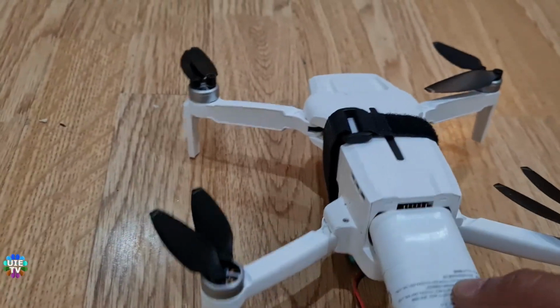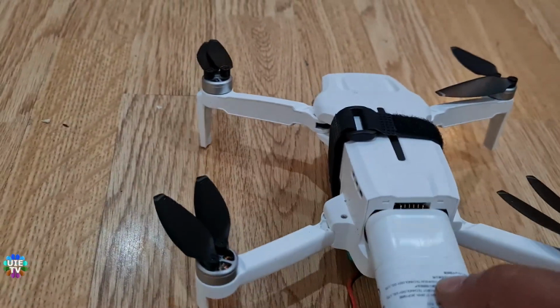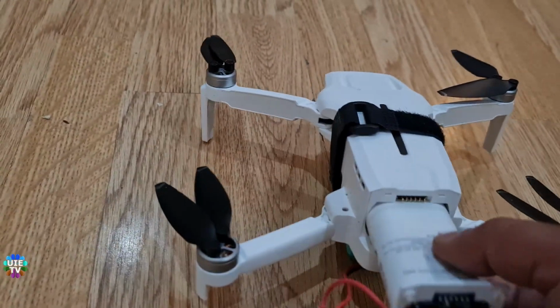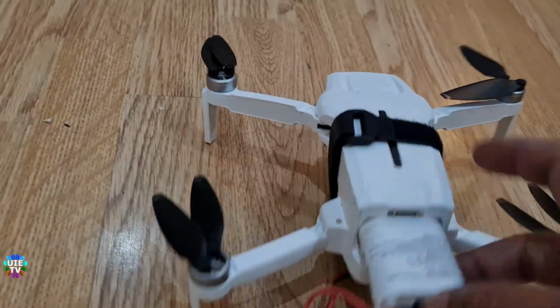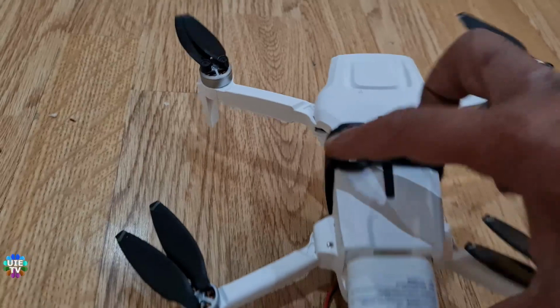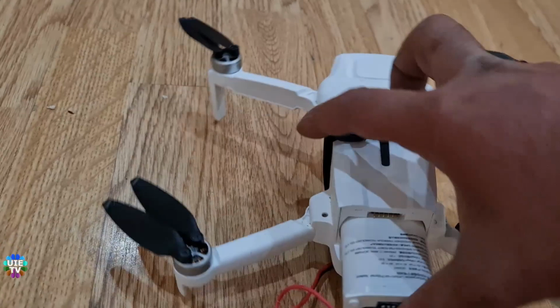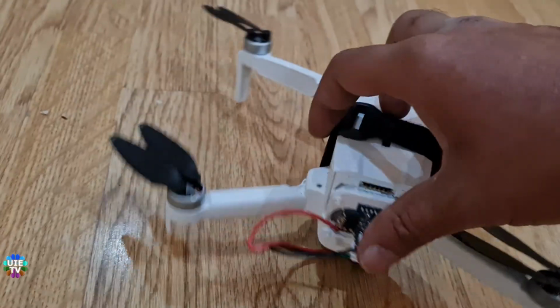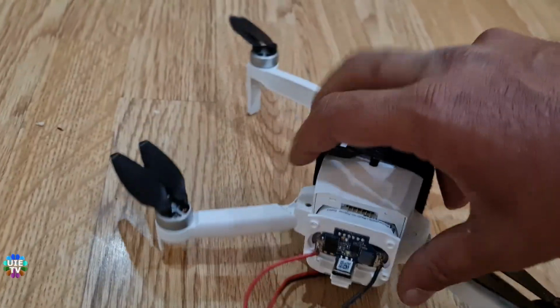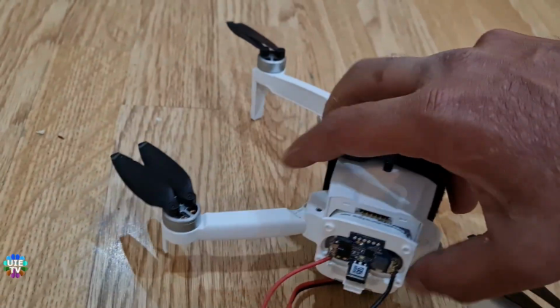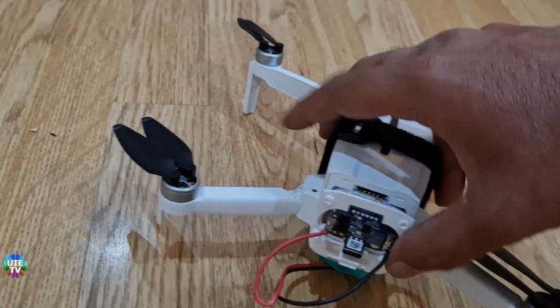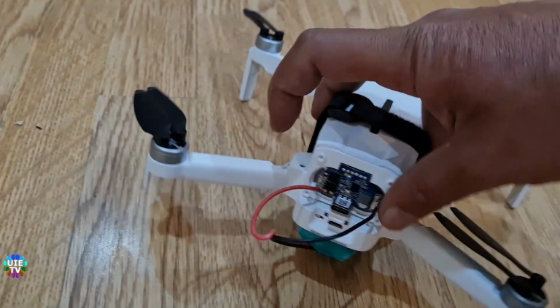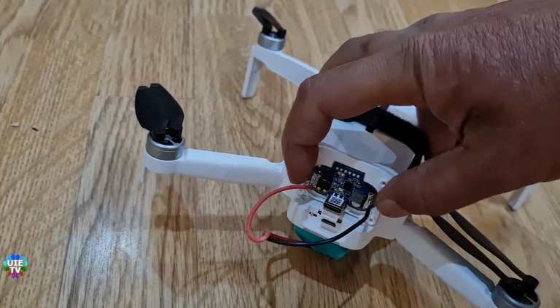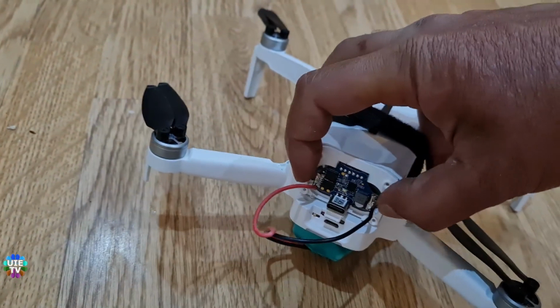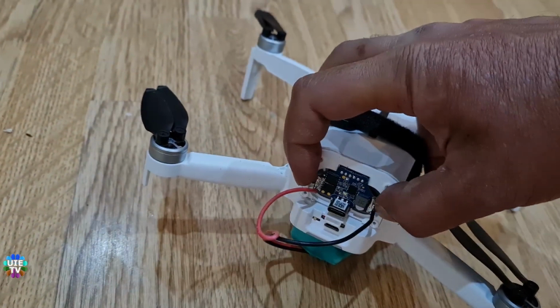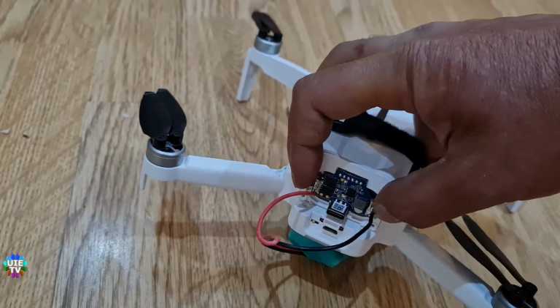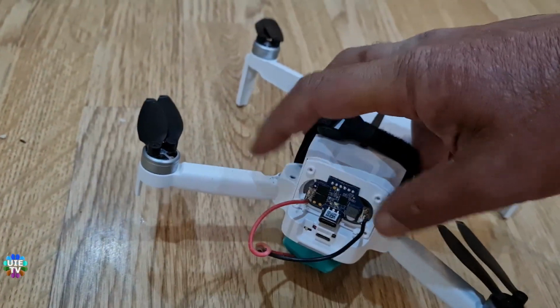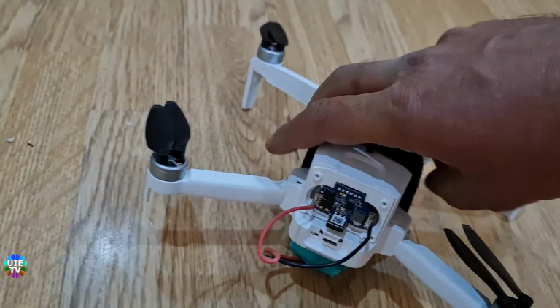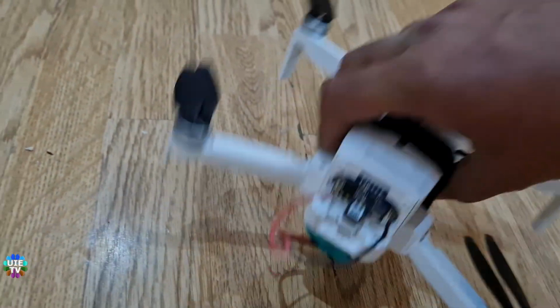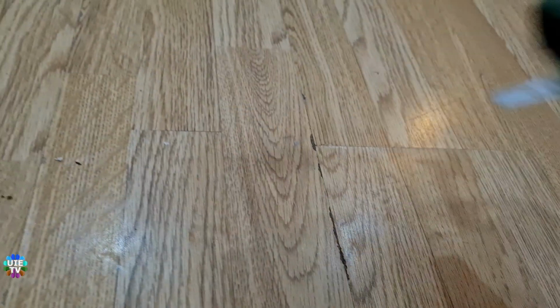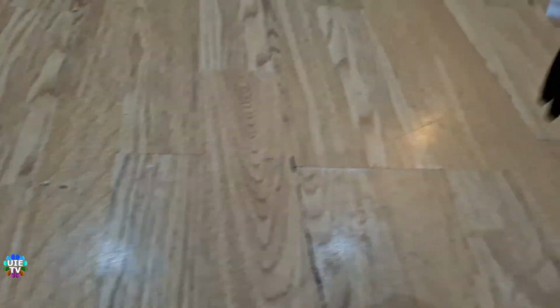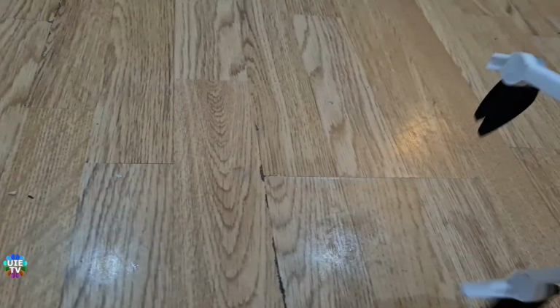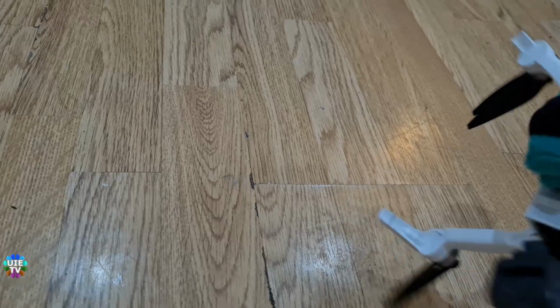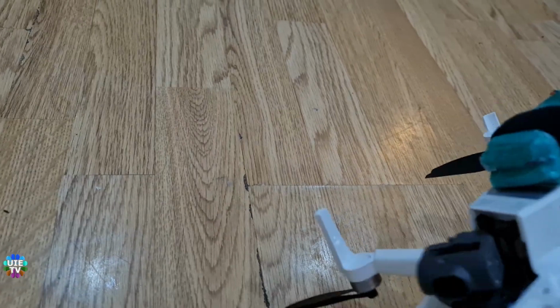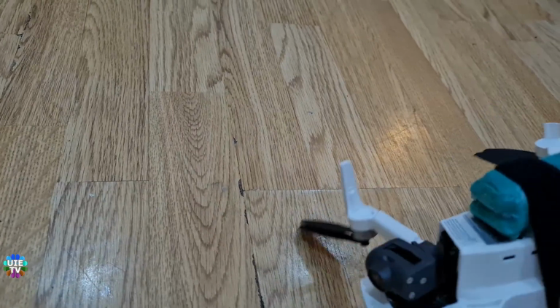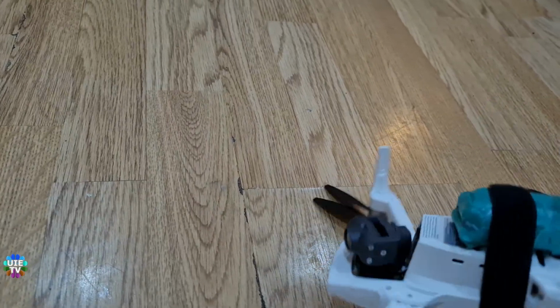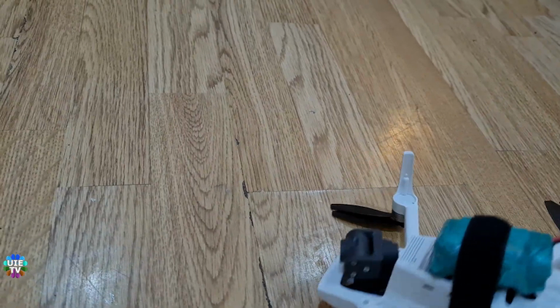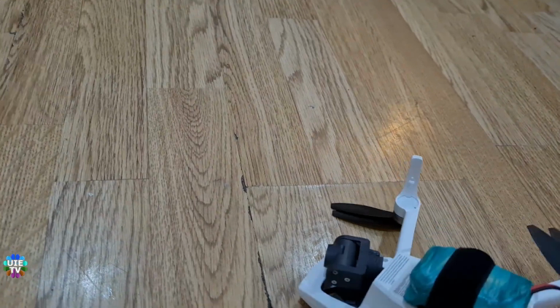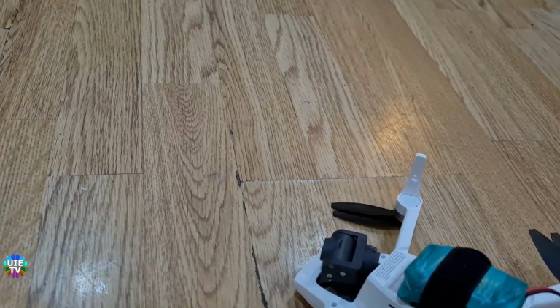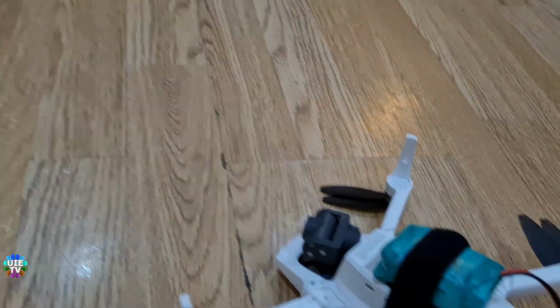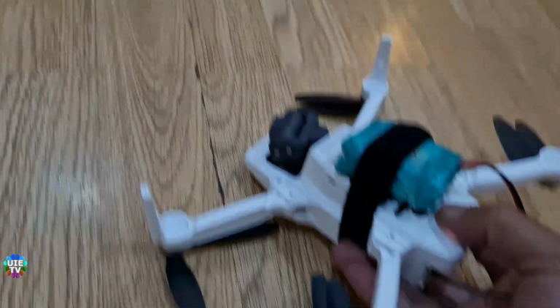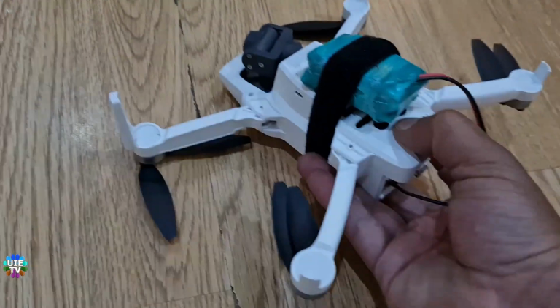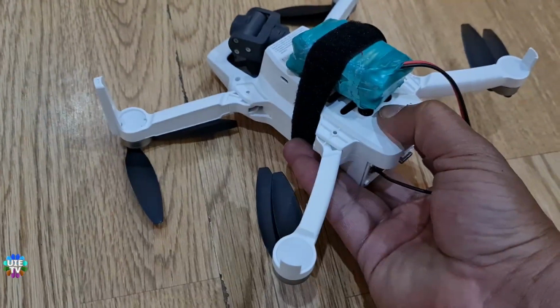It does confirm that the drone works and flies with the modified battery, as I am showing. Fortunately the drone crashed on the sofa and survived without any damage.